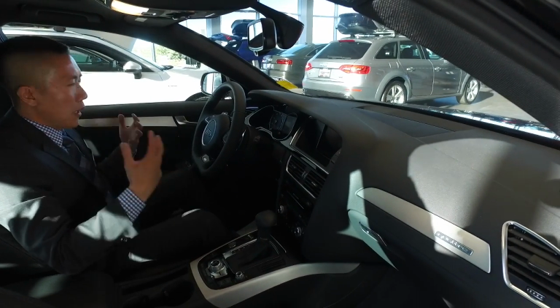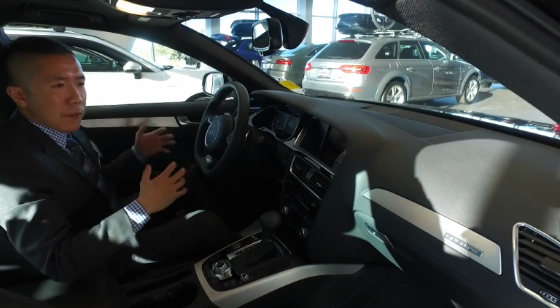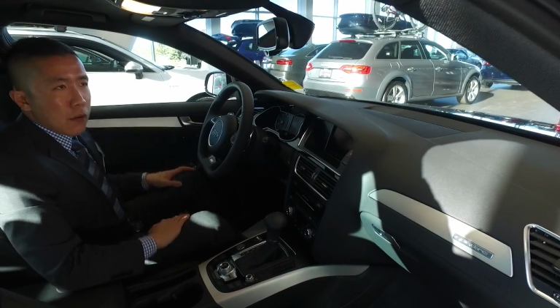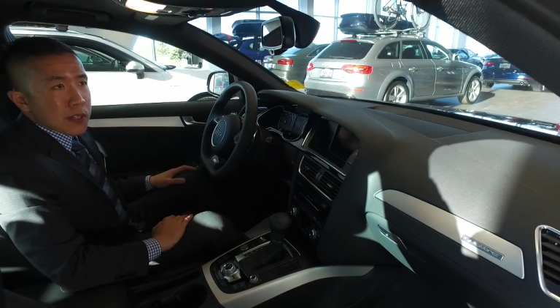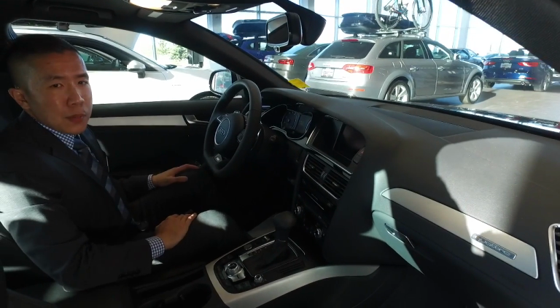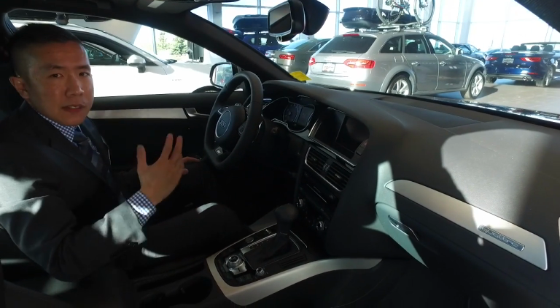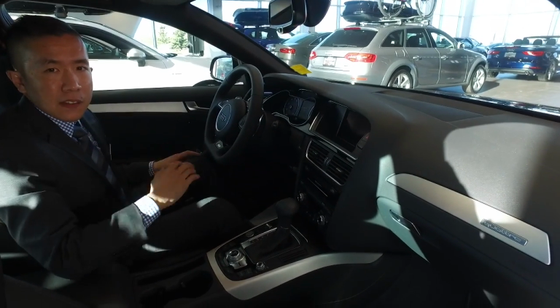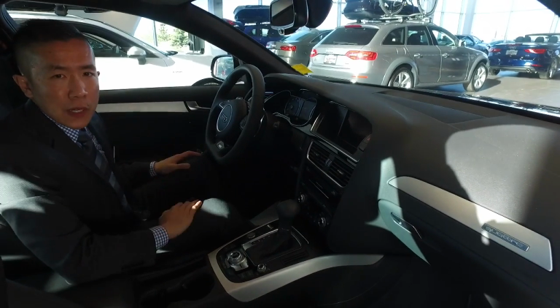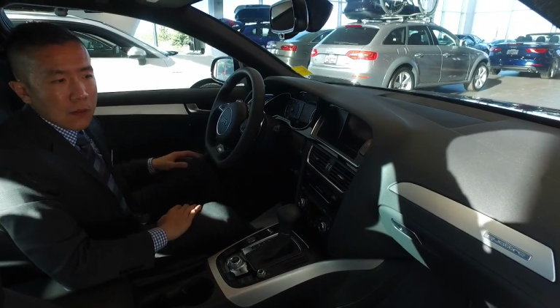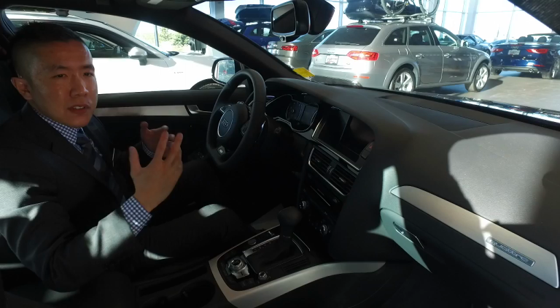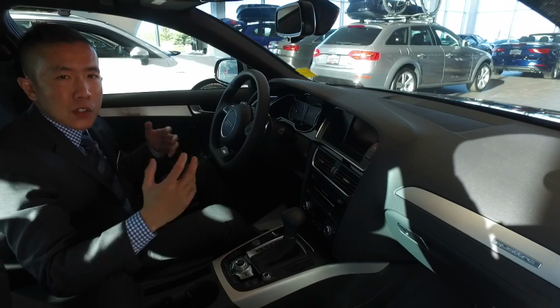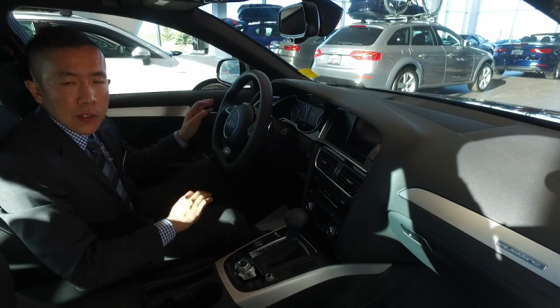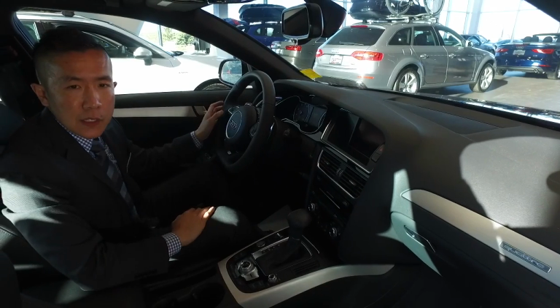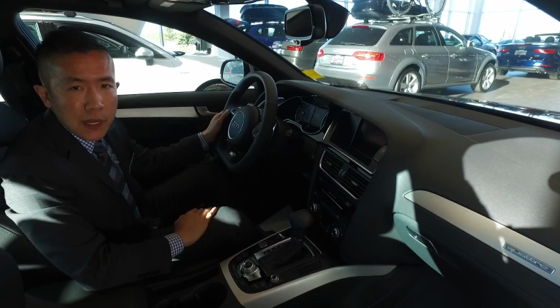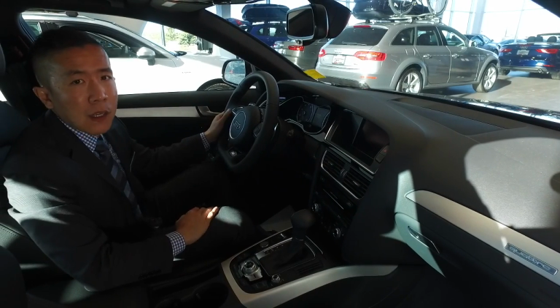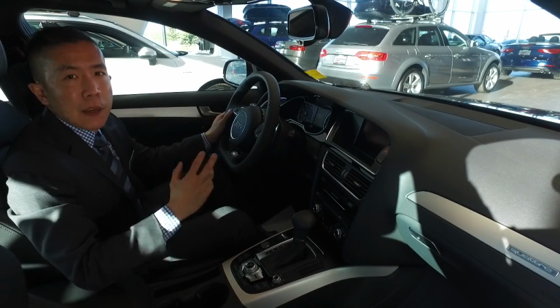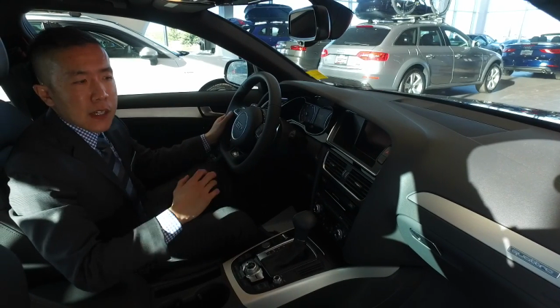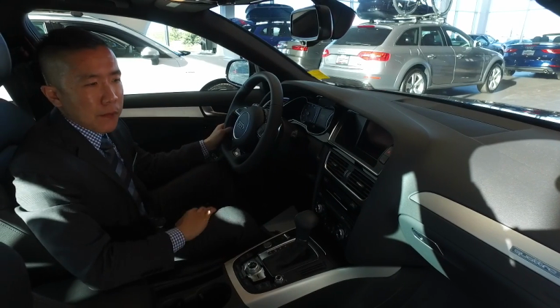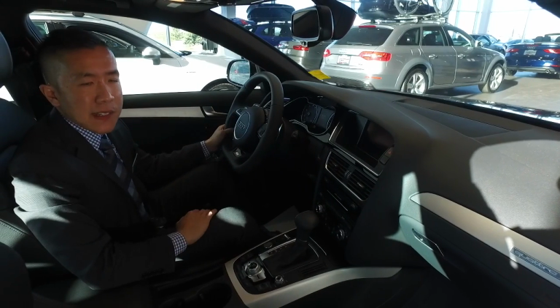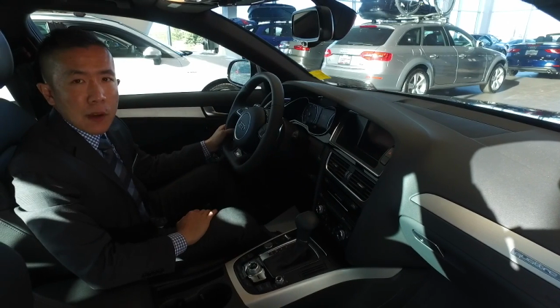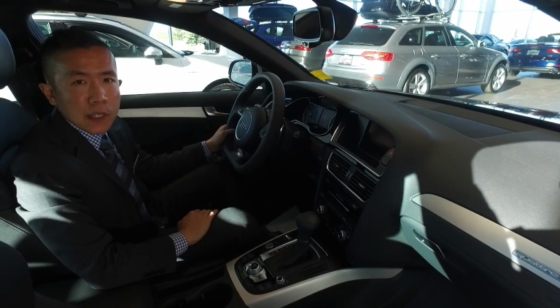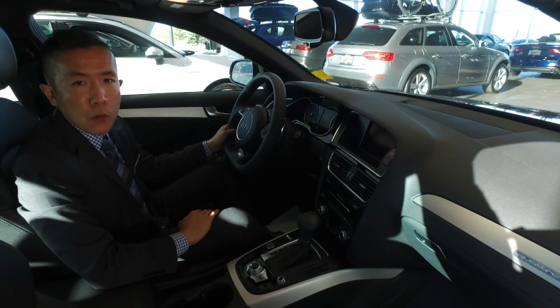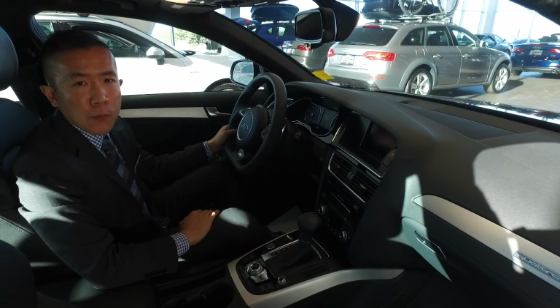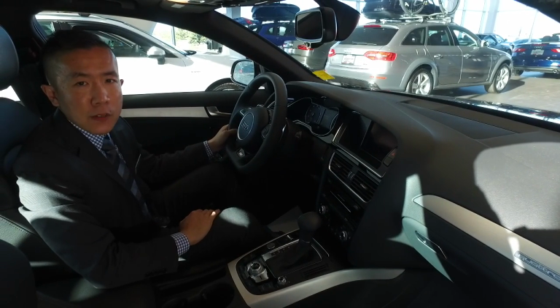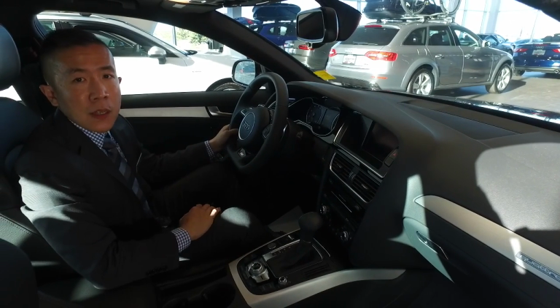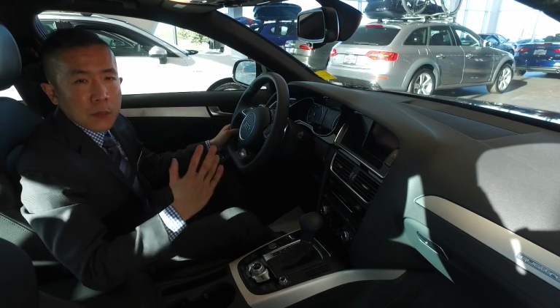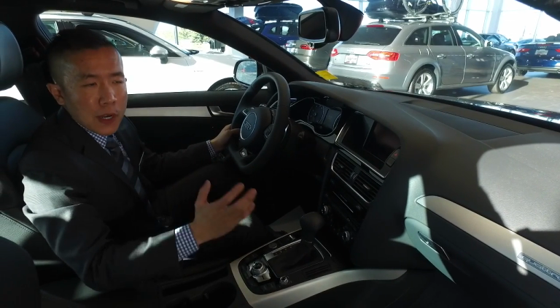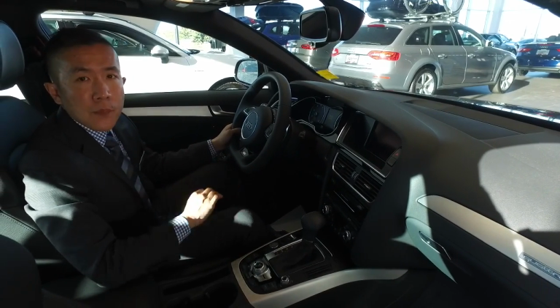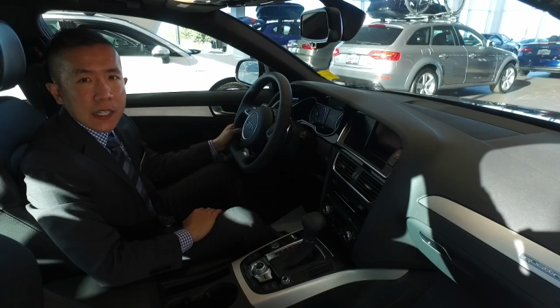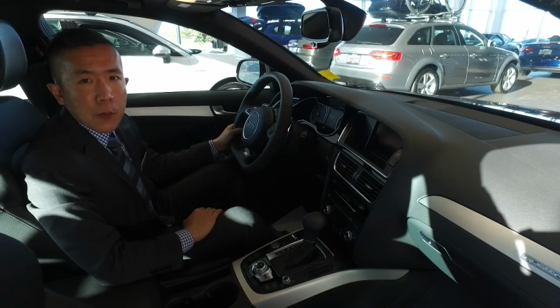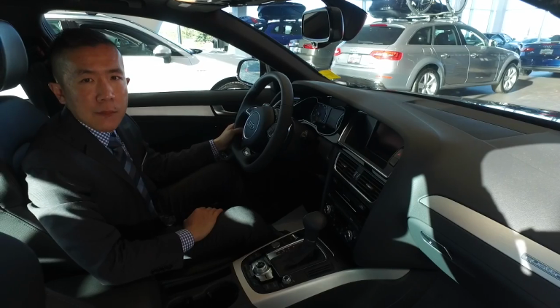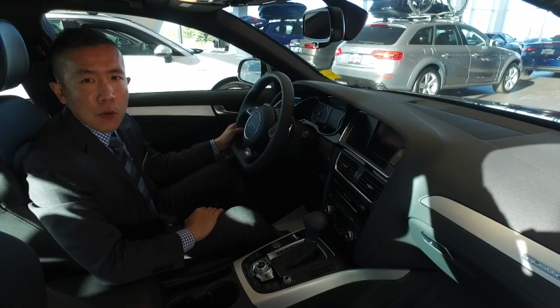There are plenty of other options, but due to the length of the video, I'll show you this for now. When you come down for that test drive, I'll give you more information. Thank you from Audi Emton North.